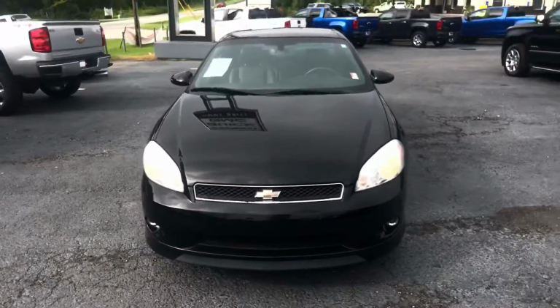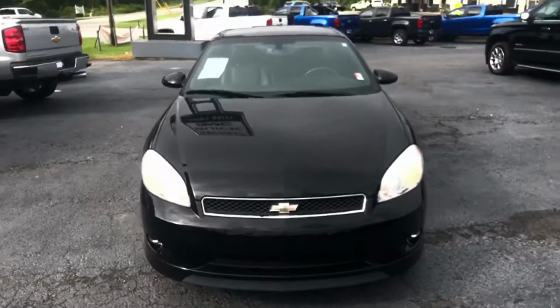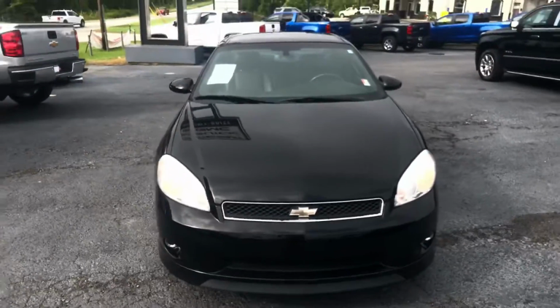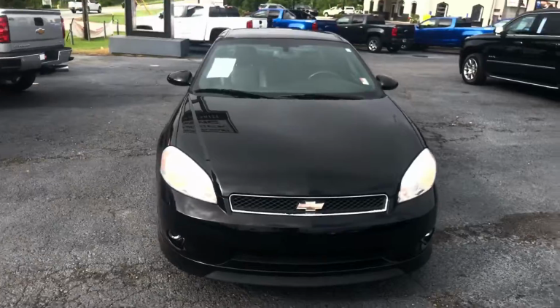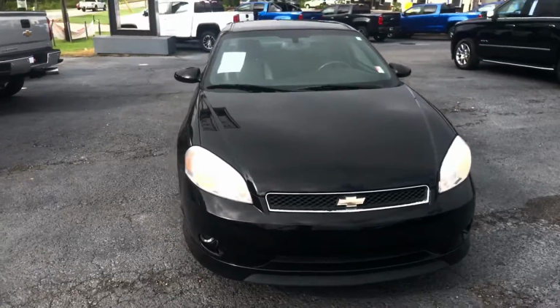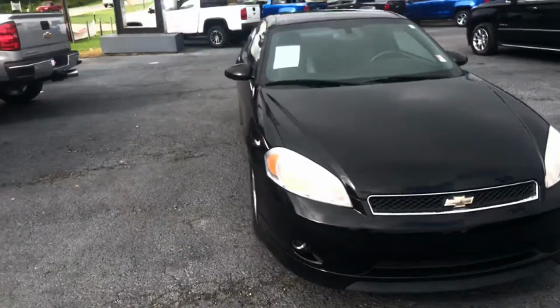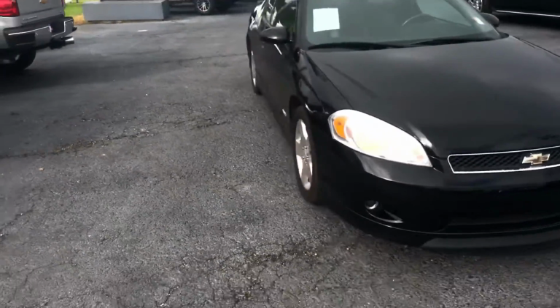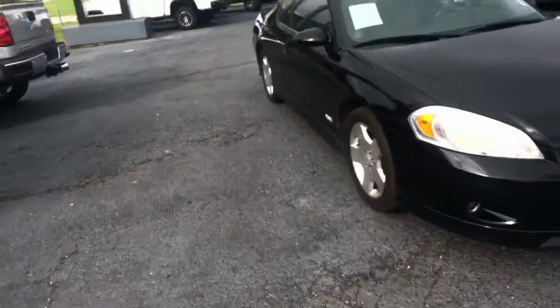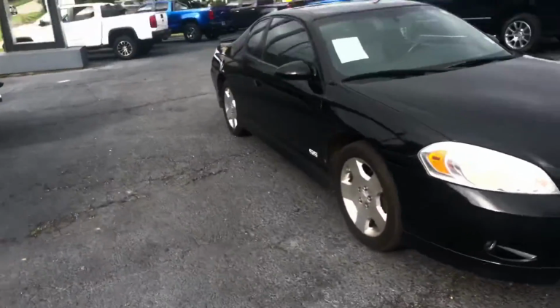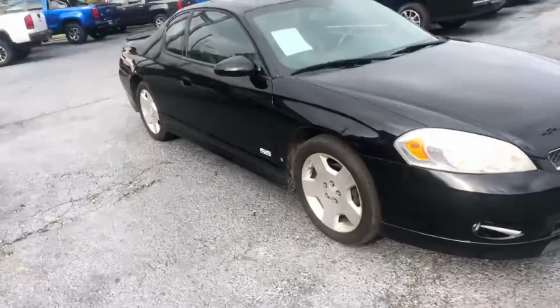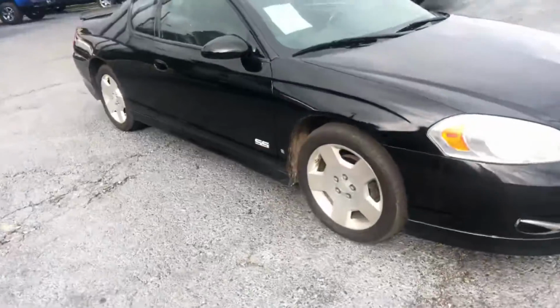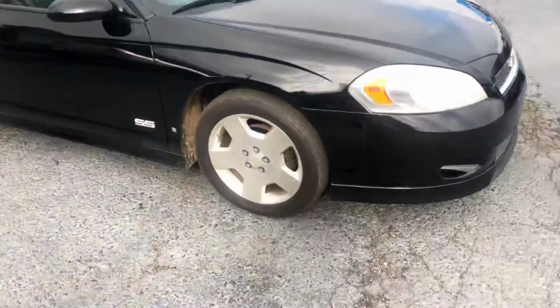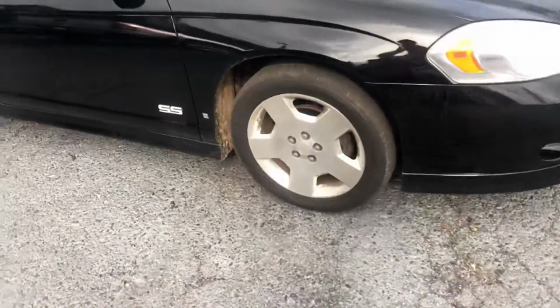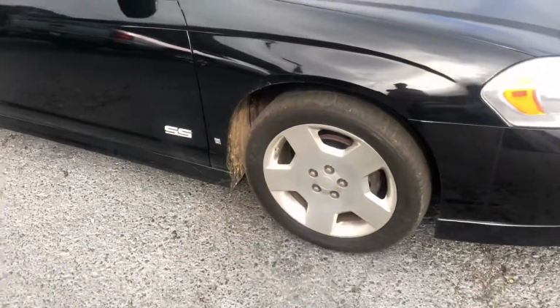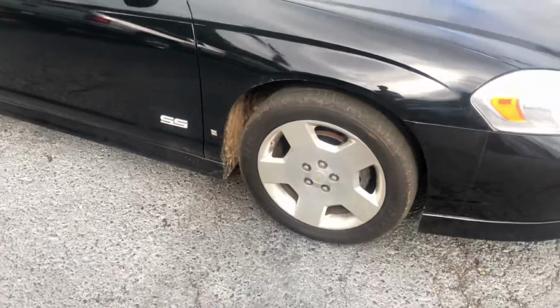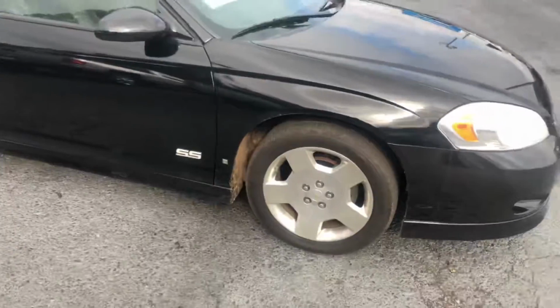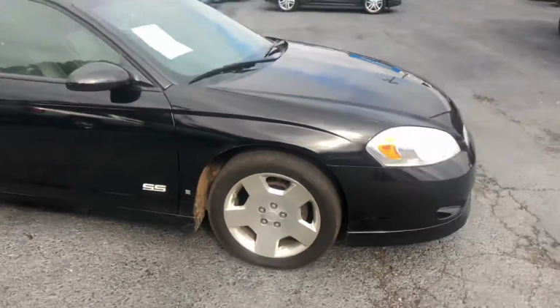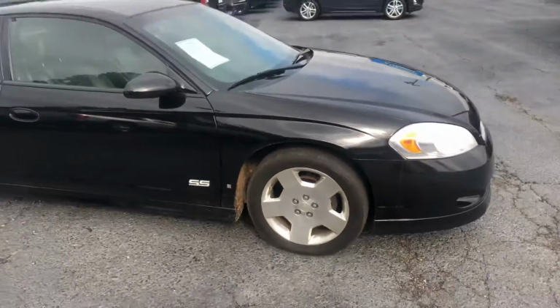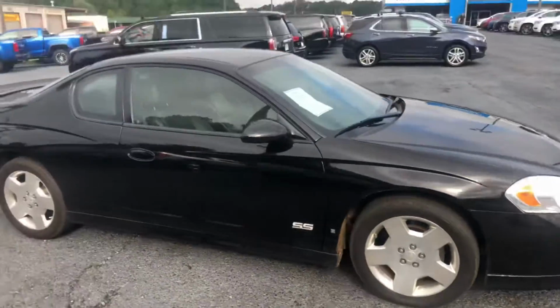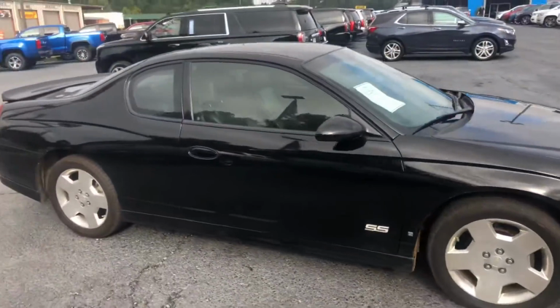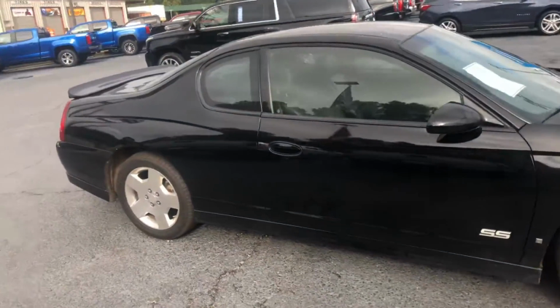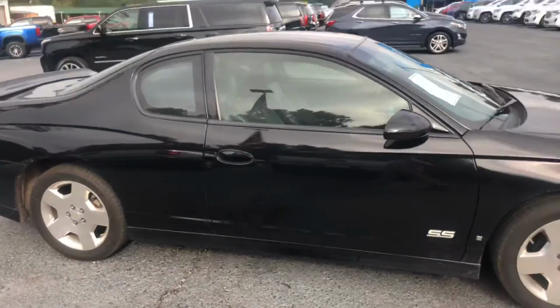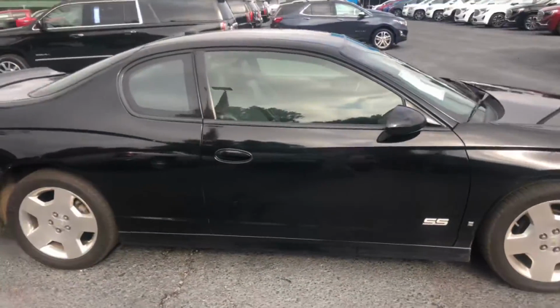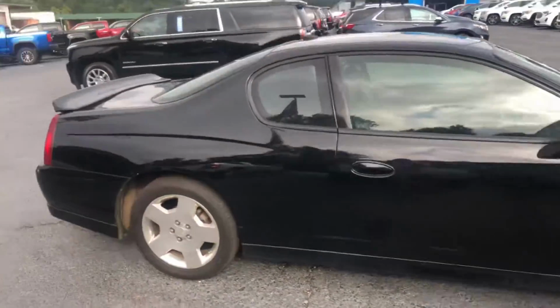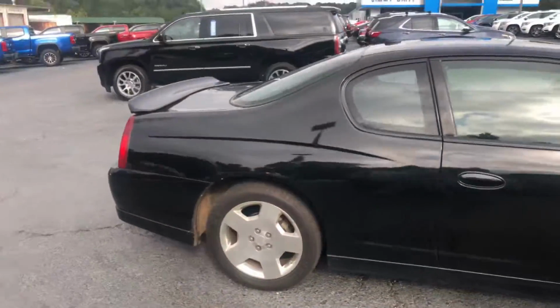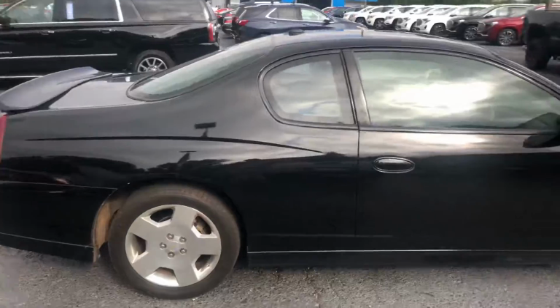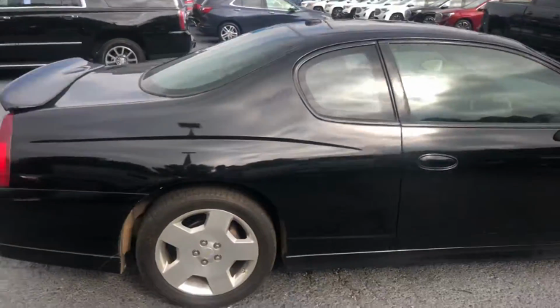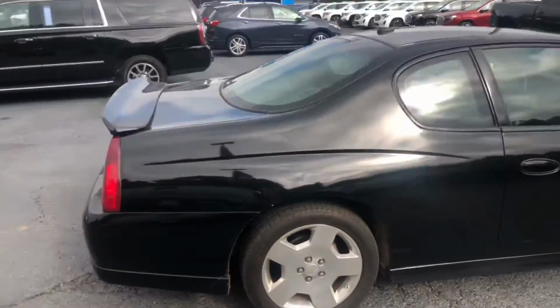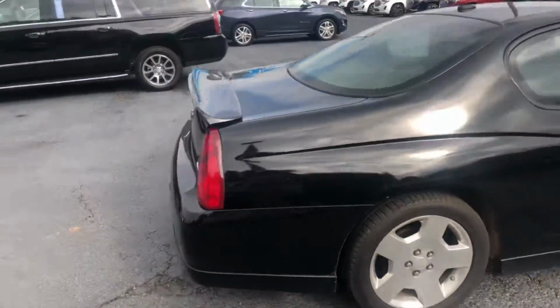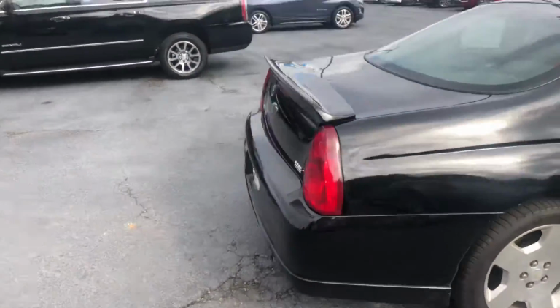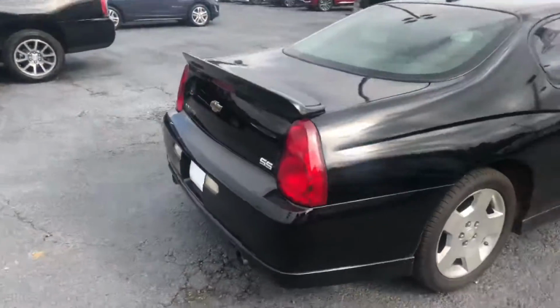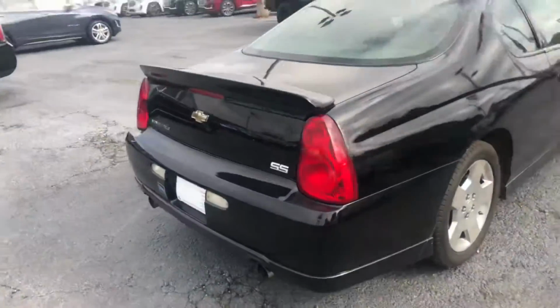Also walk around to show you a good look at these factory rims. This vehicle has not gone through detail yet, but as you can see it's in excellent condition, and we have had an absolute ton of calls on this one.